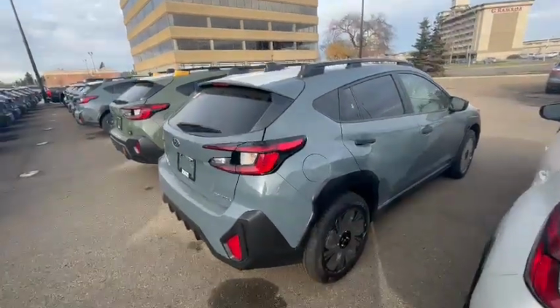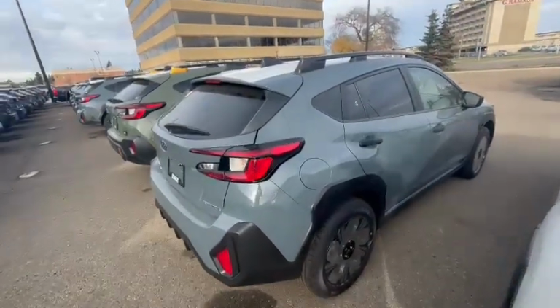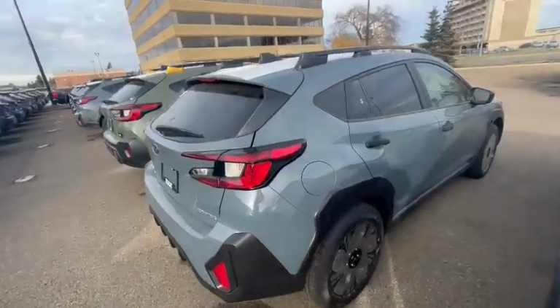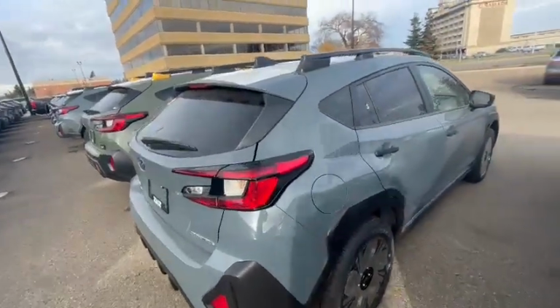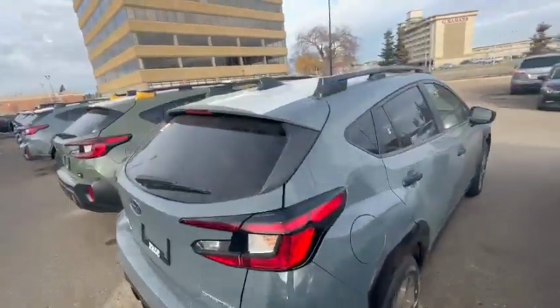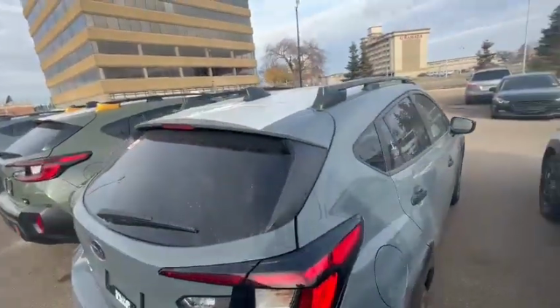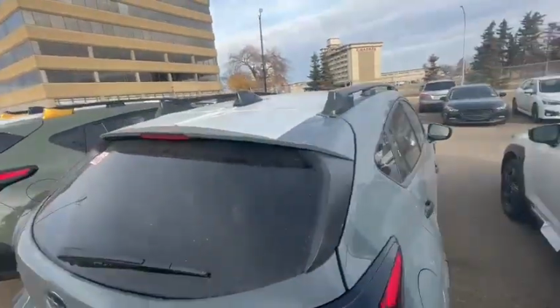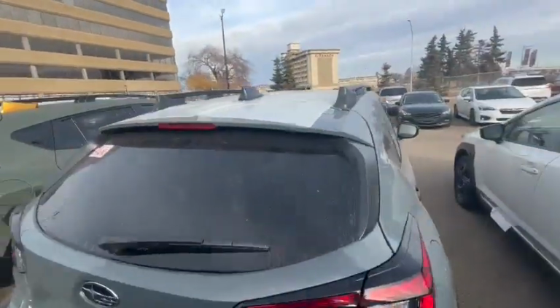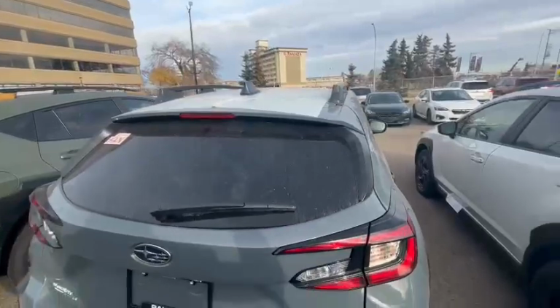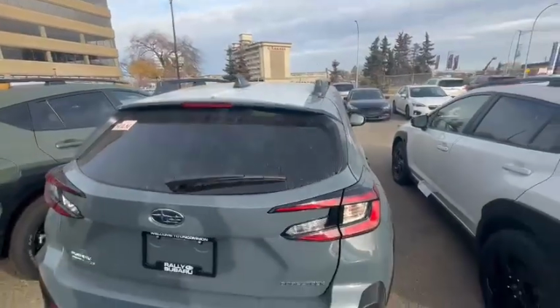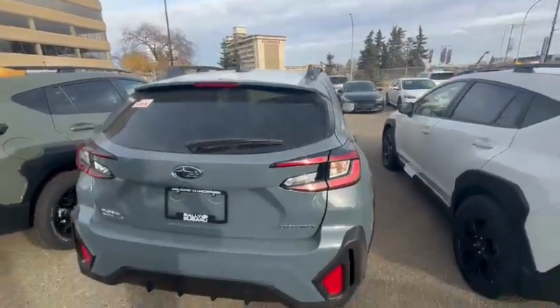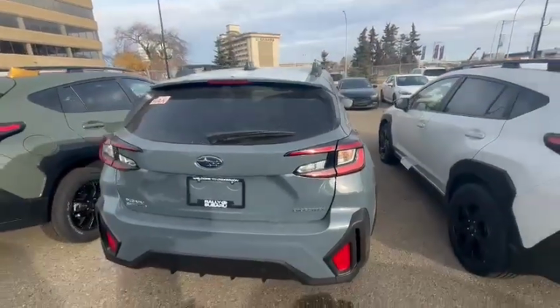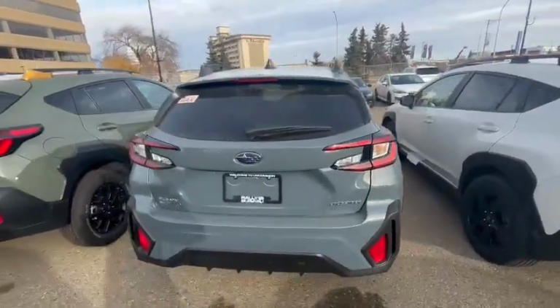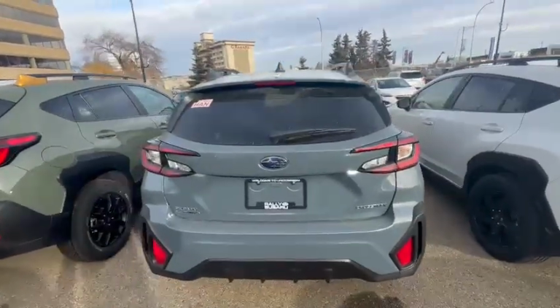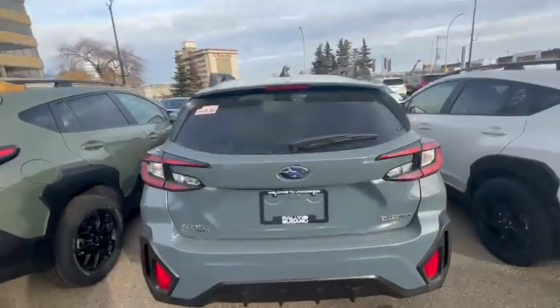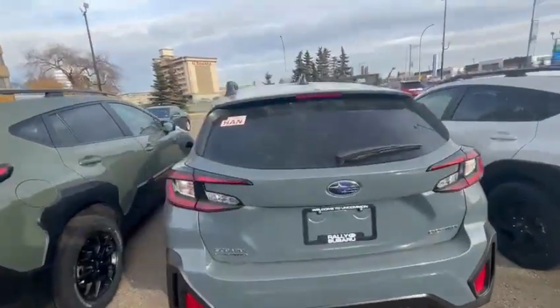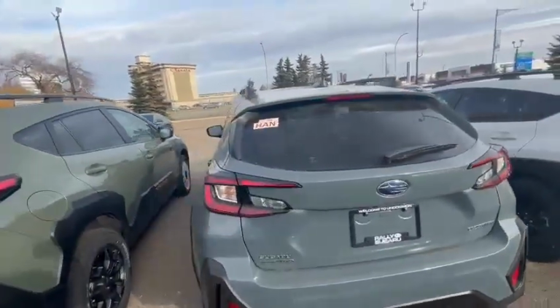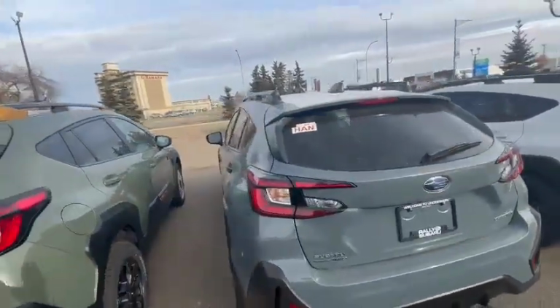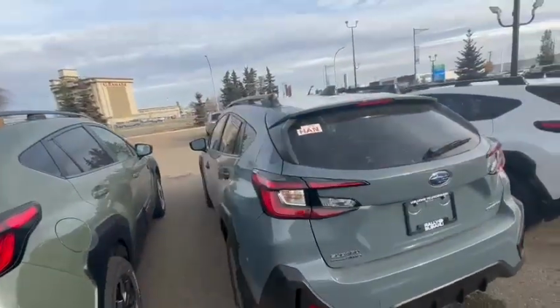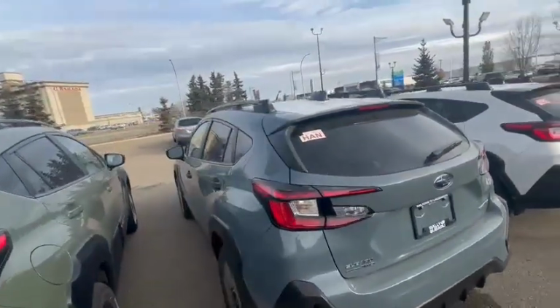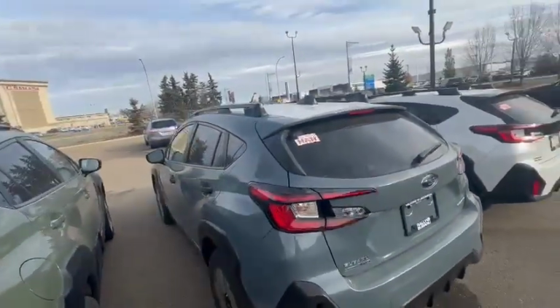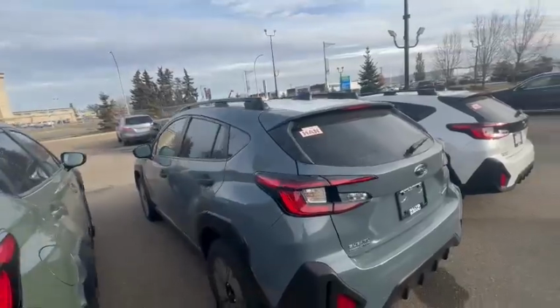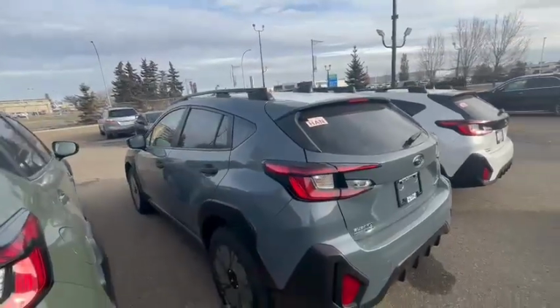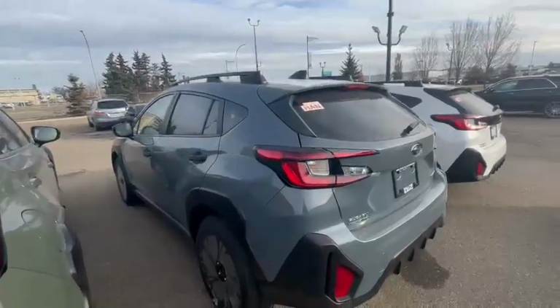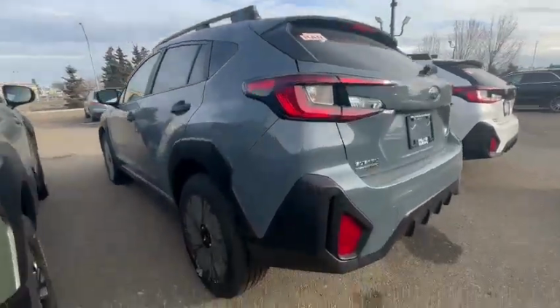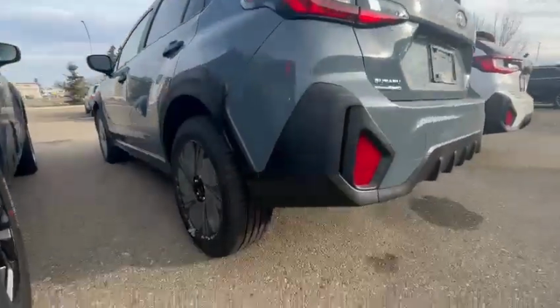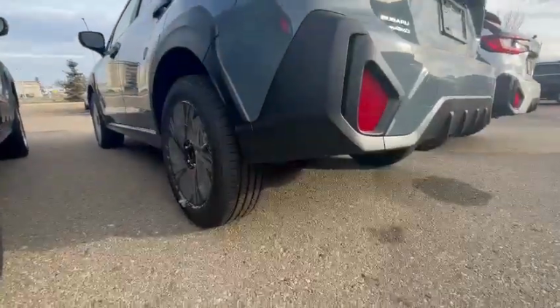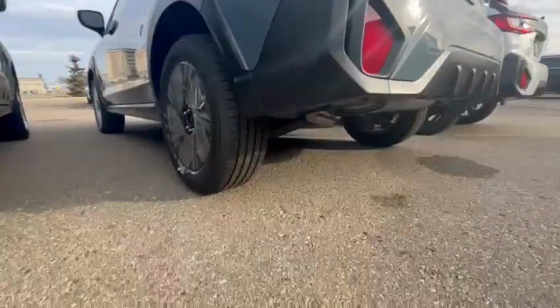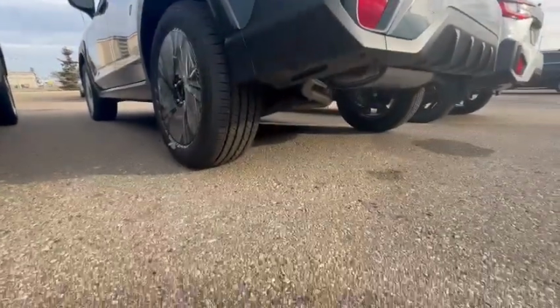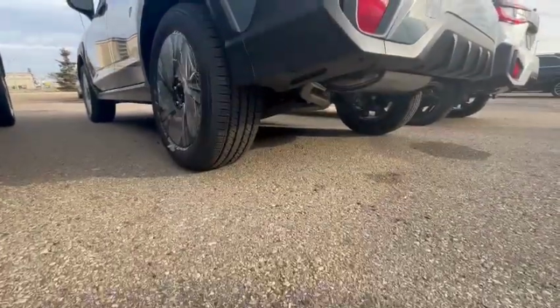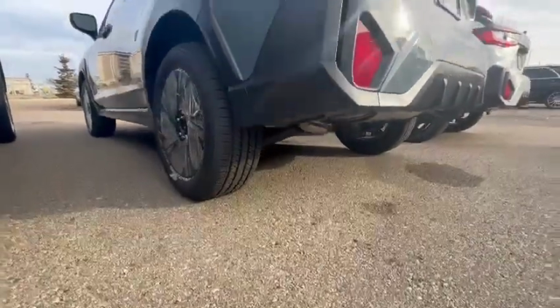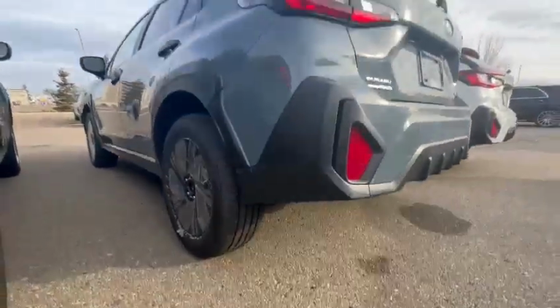Hi Sarah, Igor here from Raleigh Subaru. I just wanted to show you a quick video of the 2024 Crosstrek. This one here is the convenience package, so a very basic package, but as you can see it still comes with a nice 8.7 inches ground clearance, so it's quite high up.